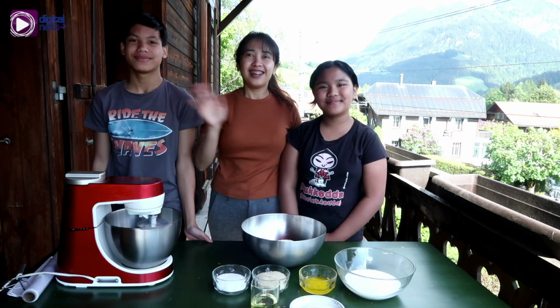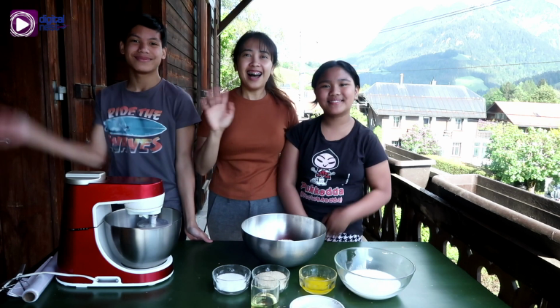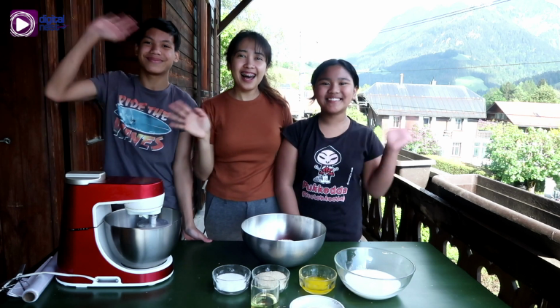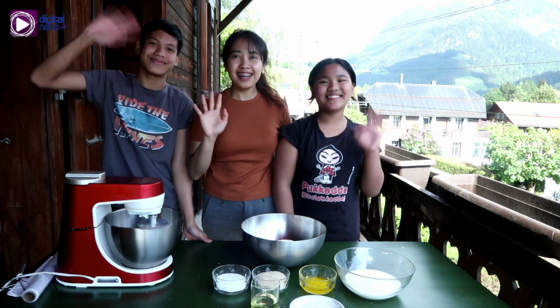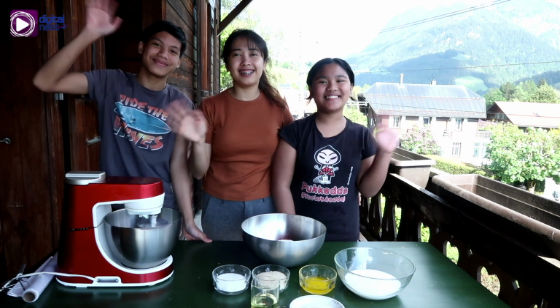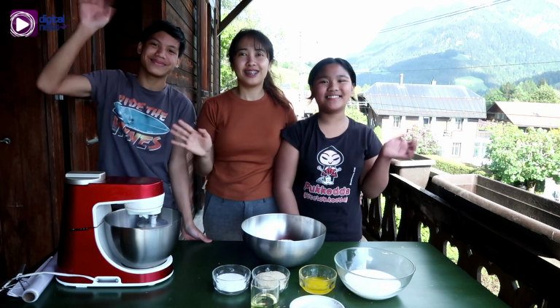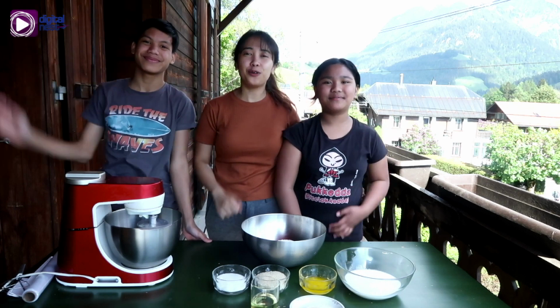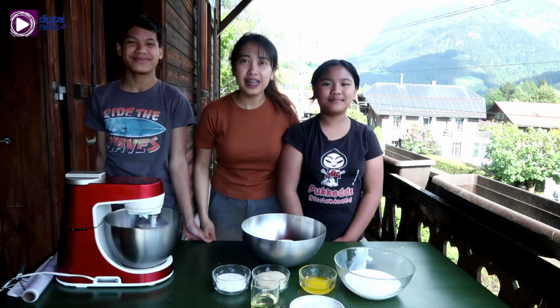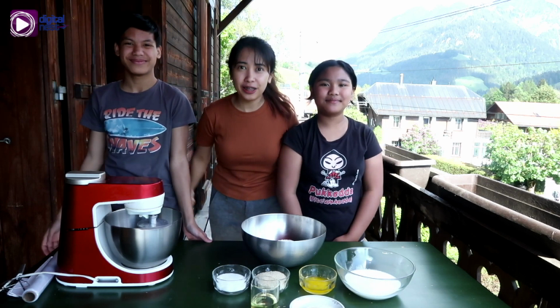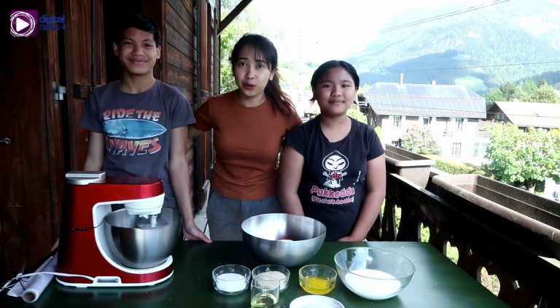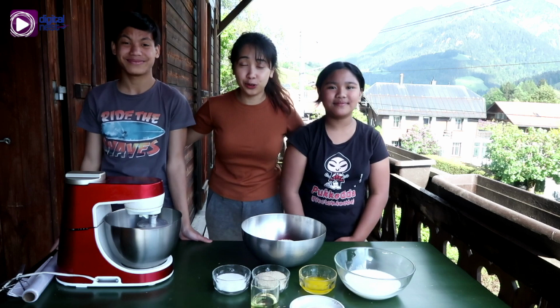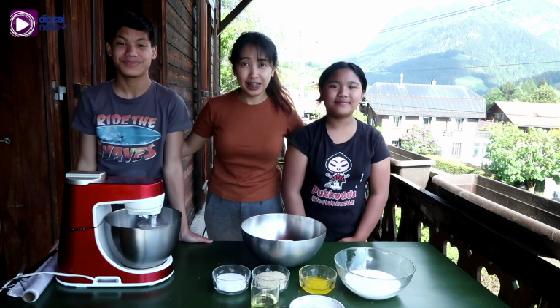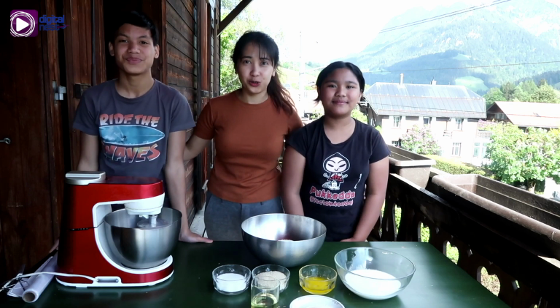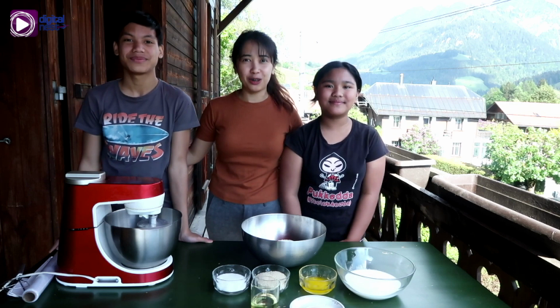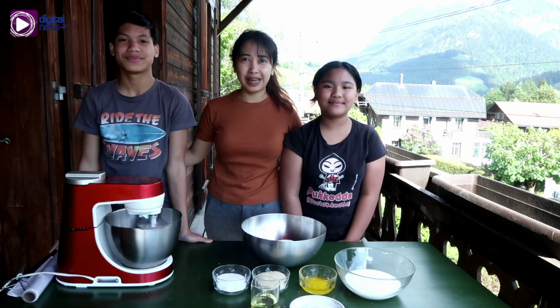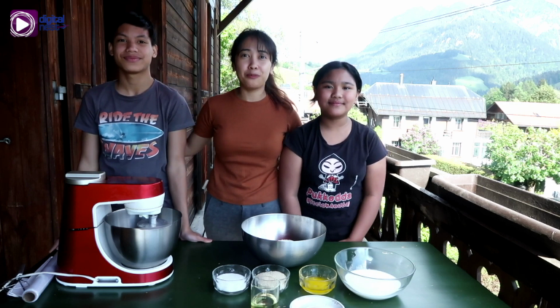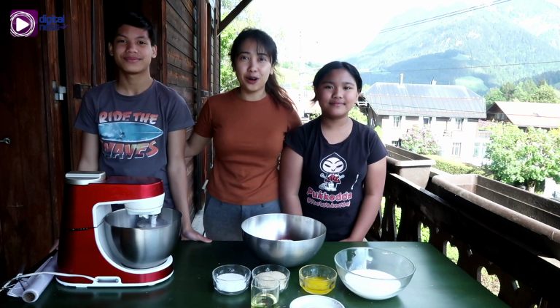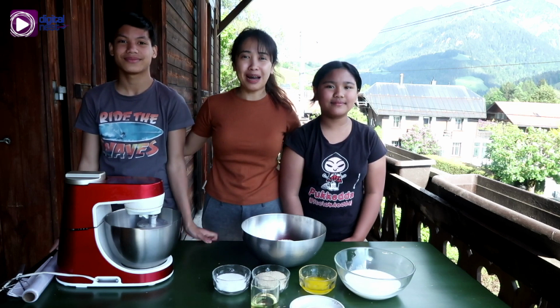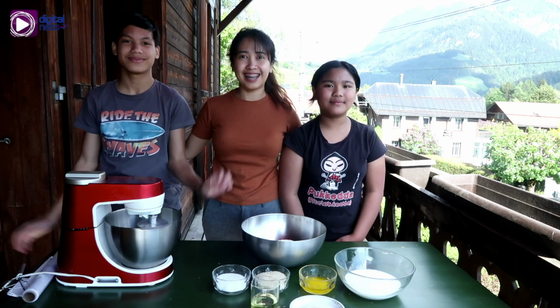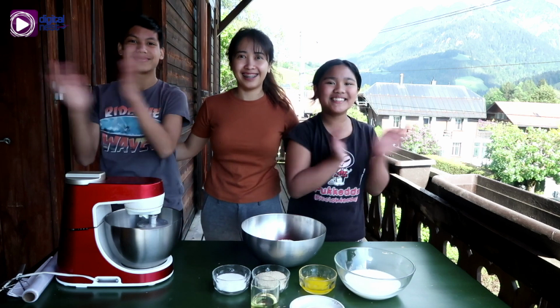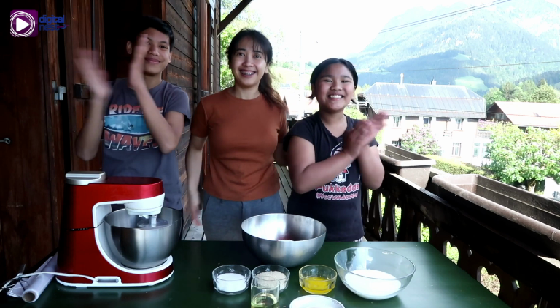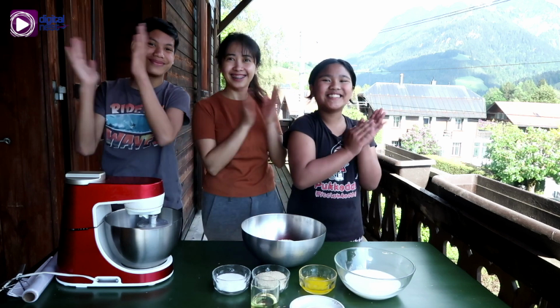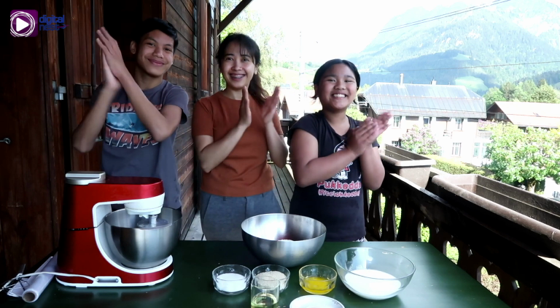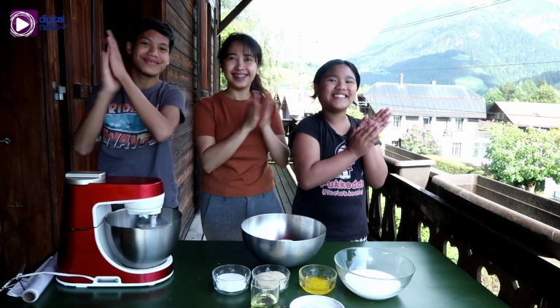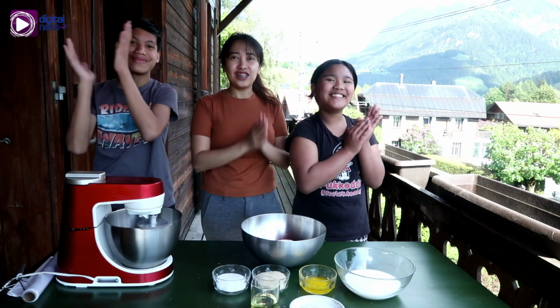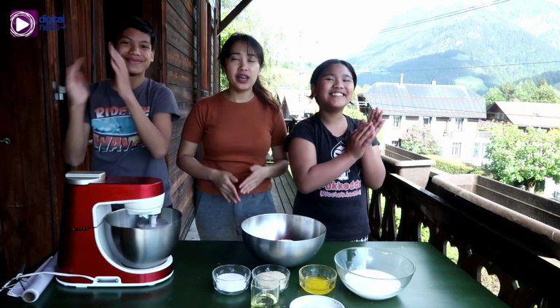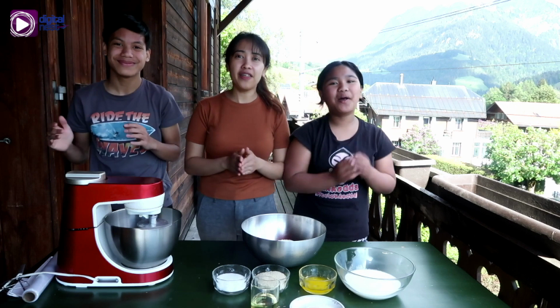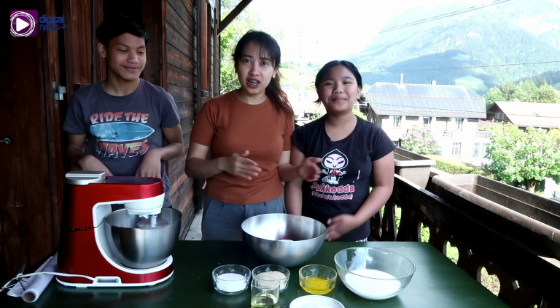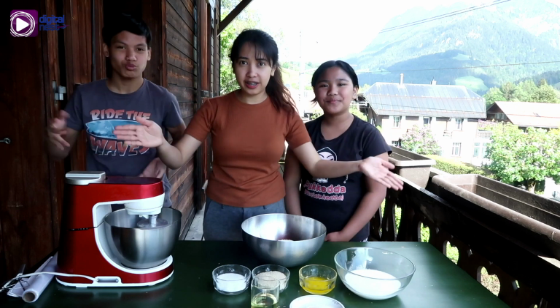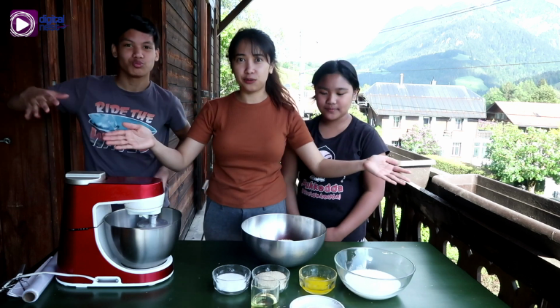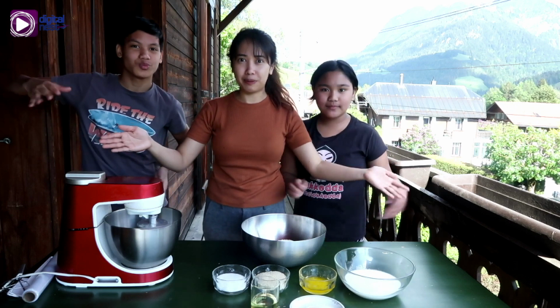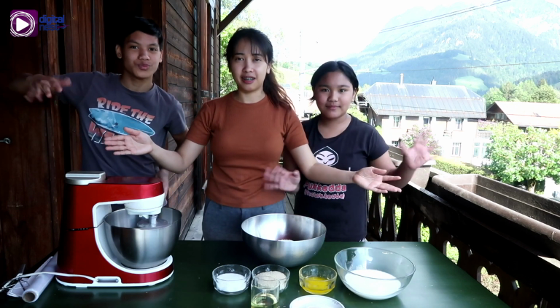Hi guys, so for today's video we're going to teach you how to make a Pinoy pandesal. Here are the ingredients for the pandesal.